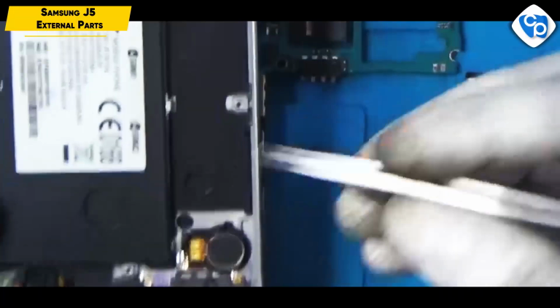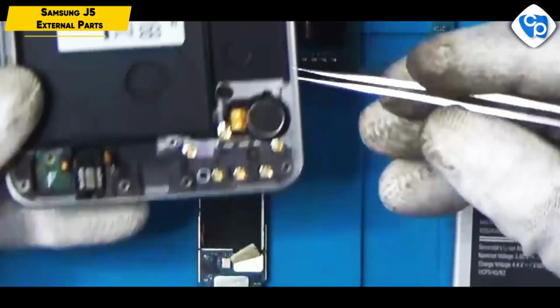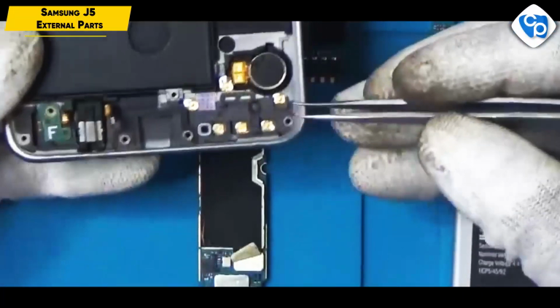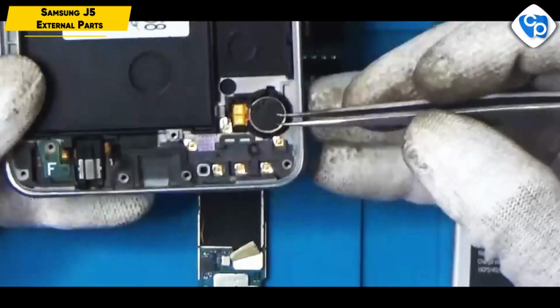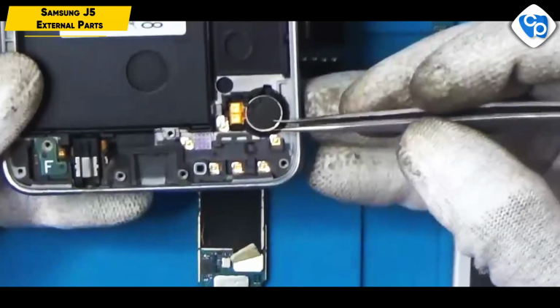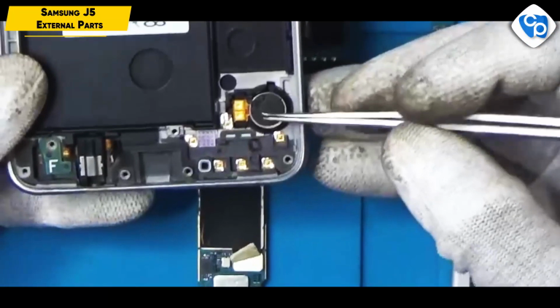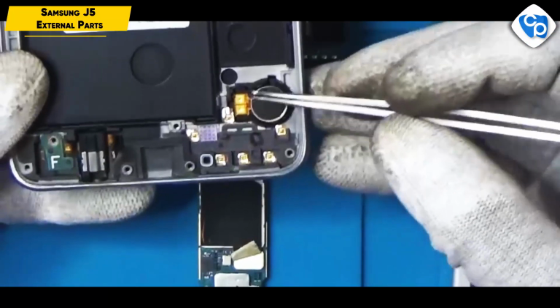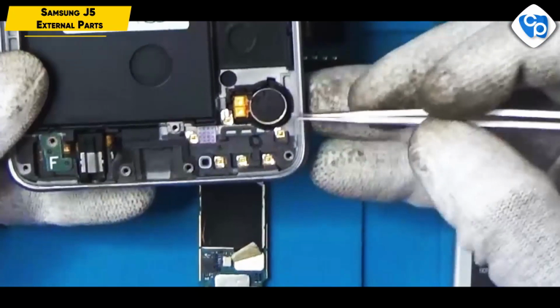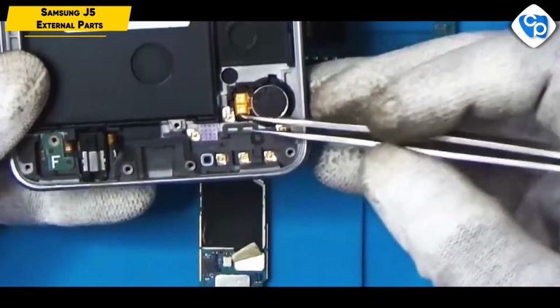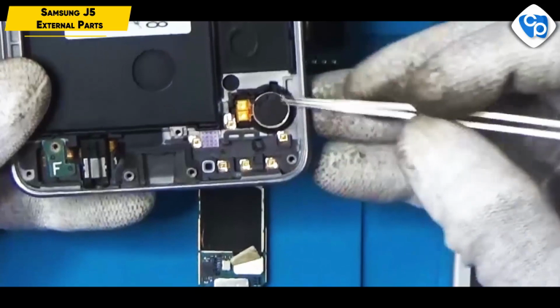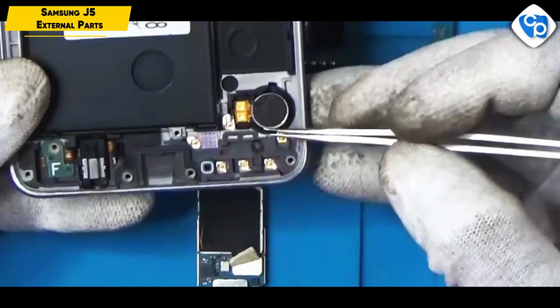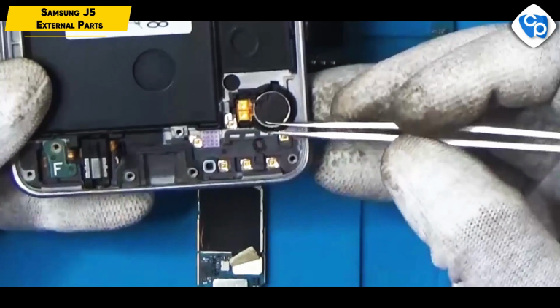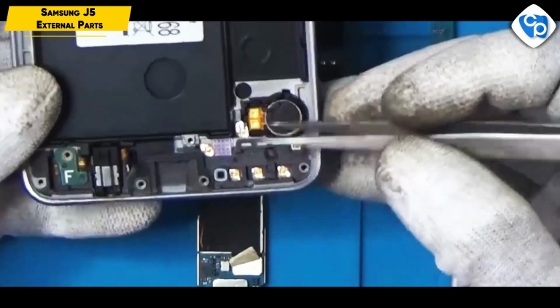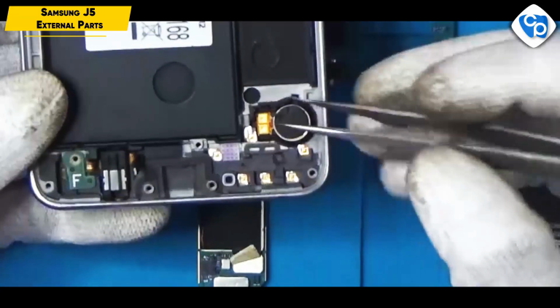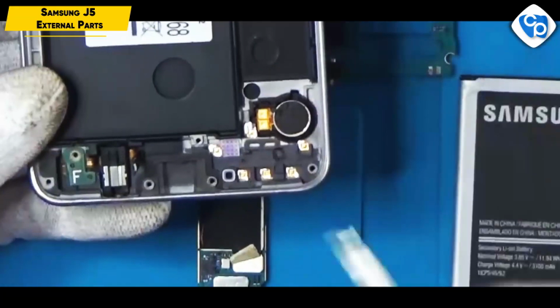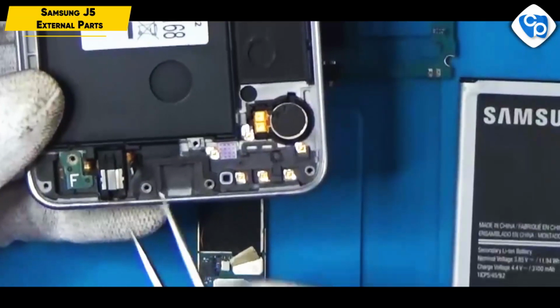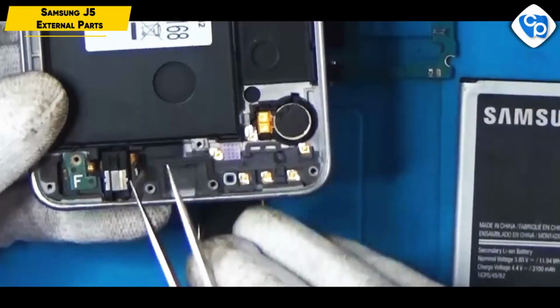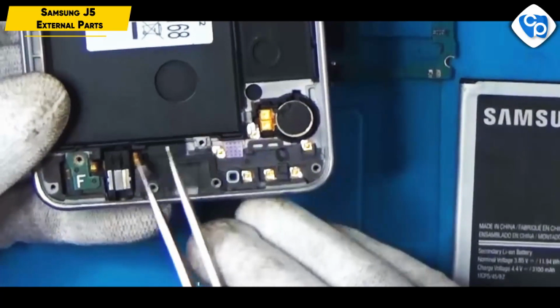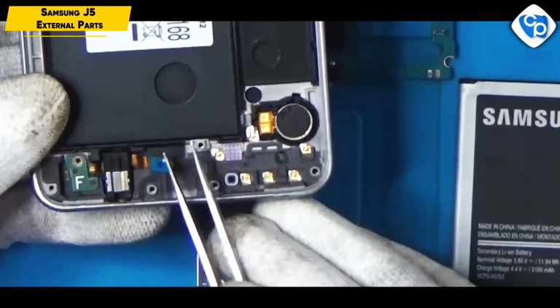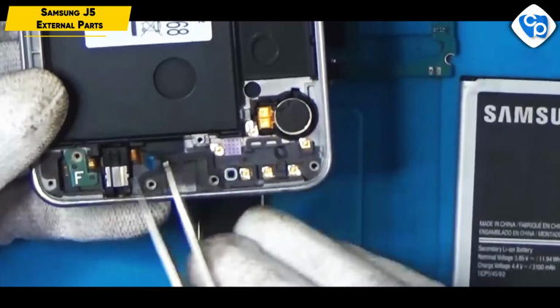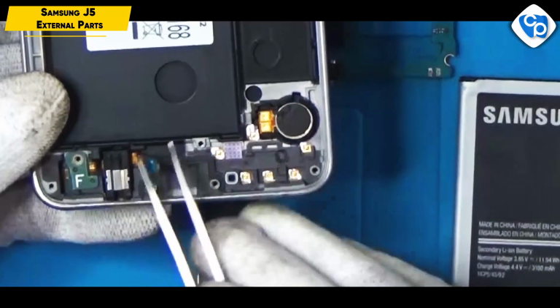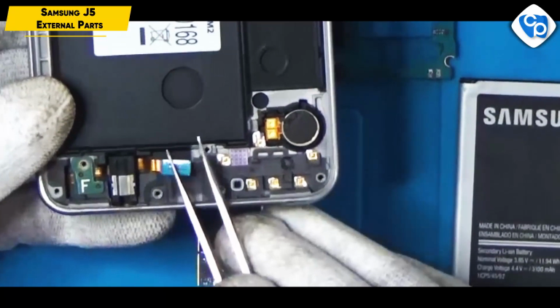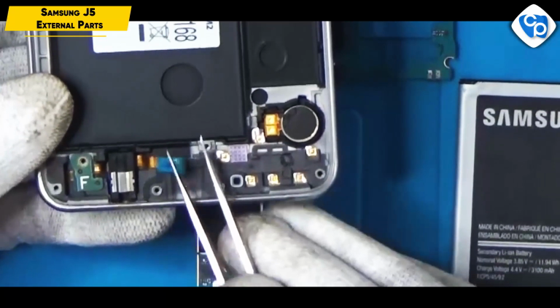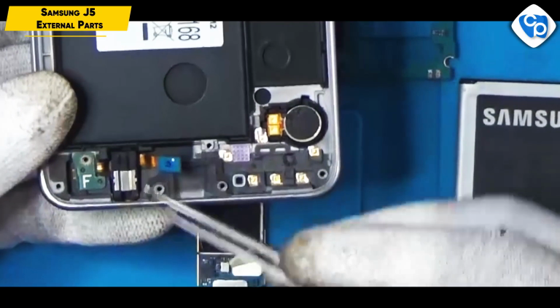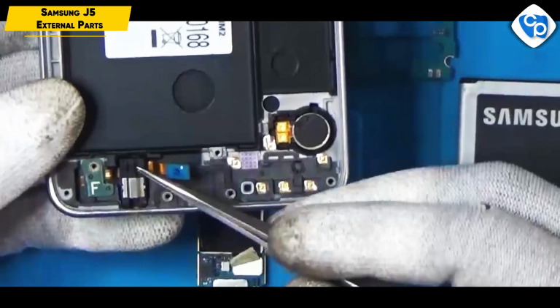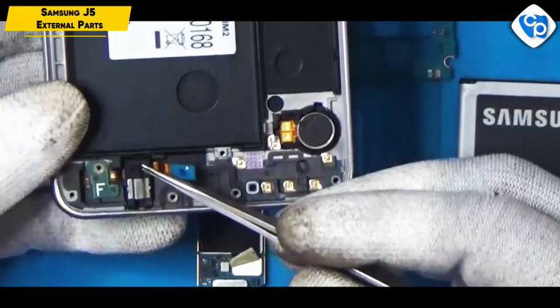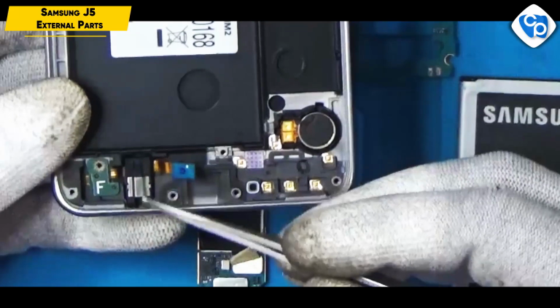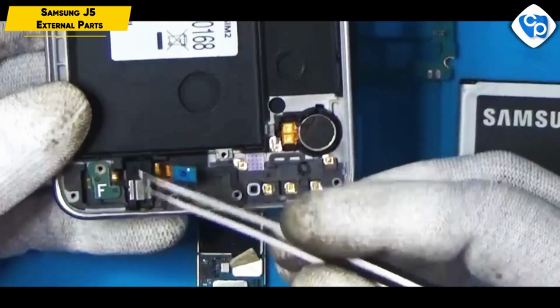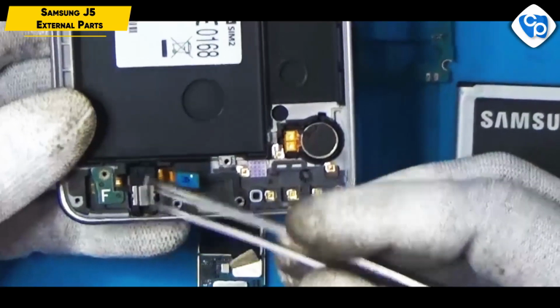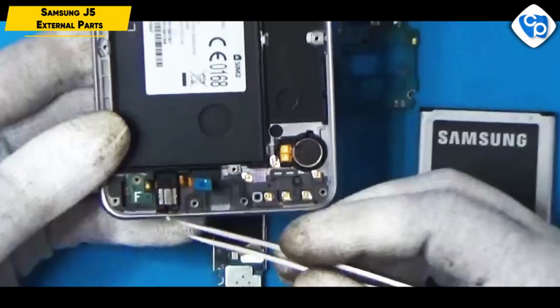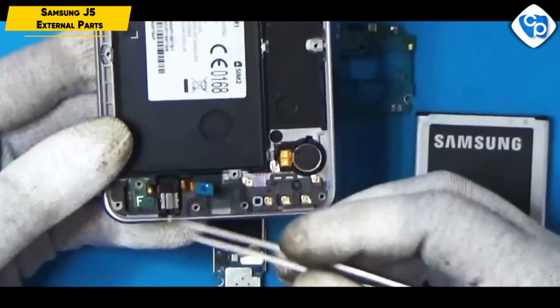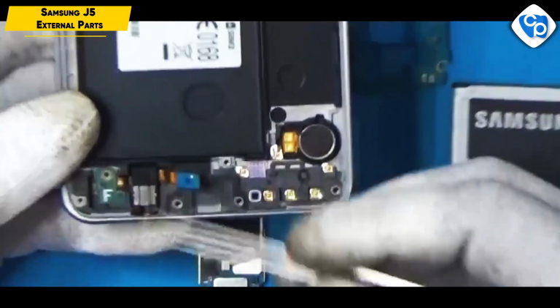This is a key line. This is a vibration motor. This is a B2B connector type. This is an audio jack connector.